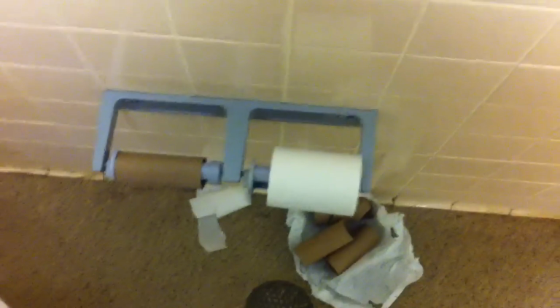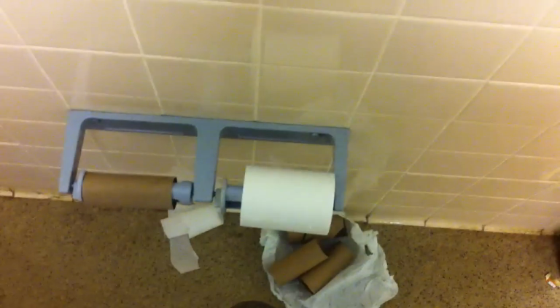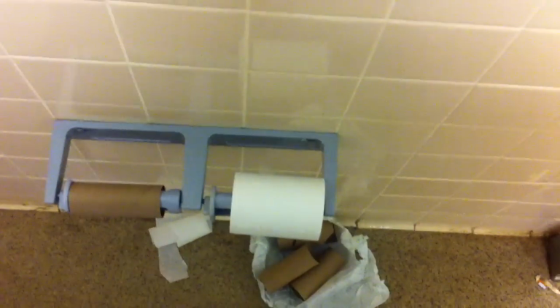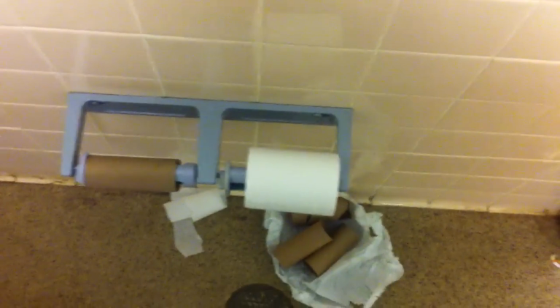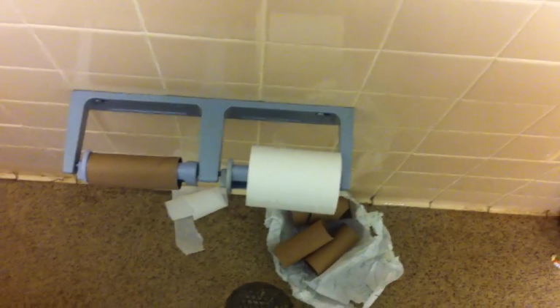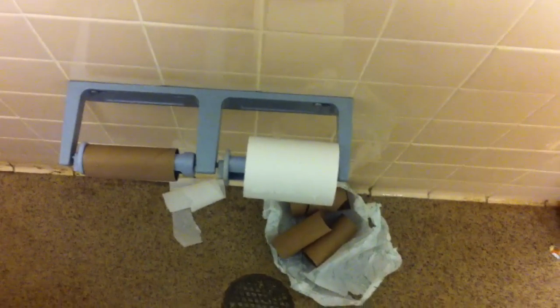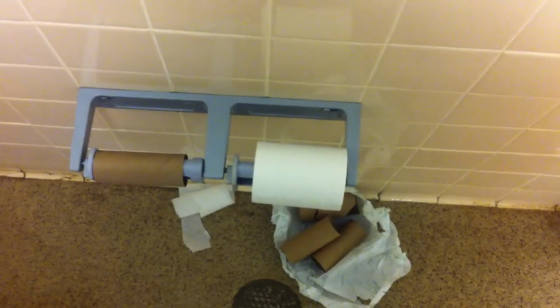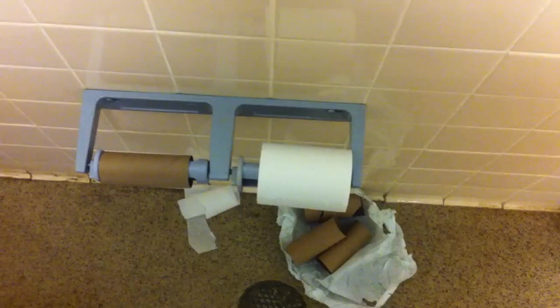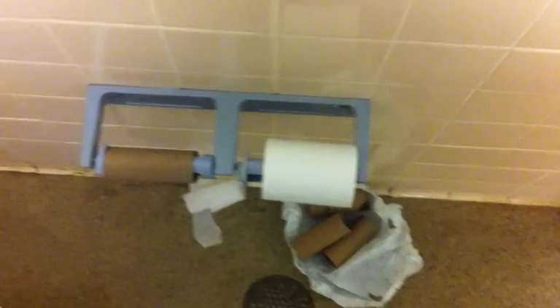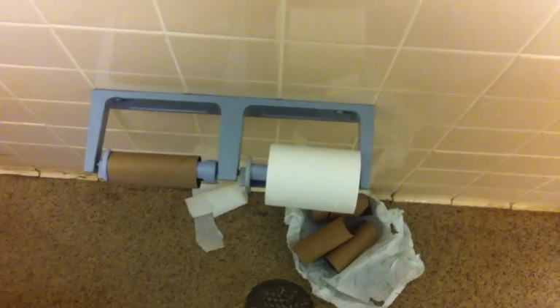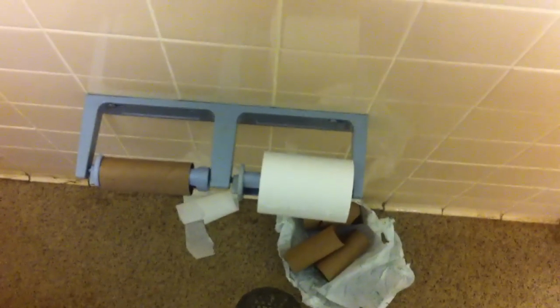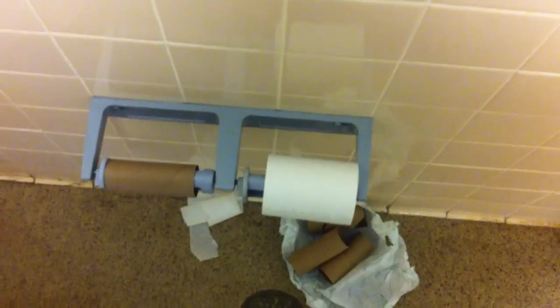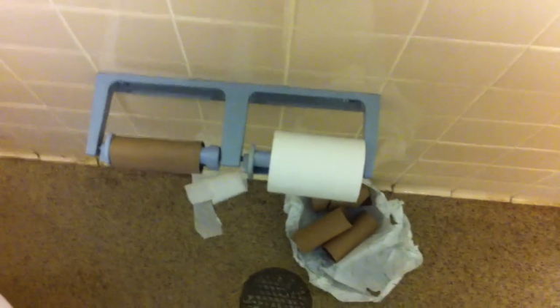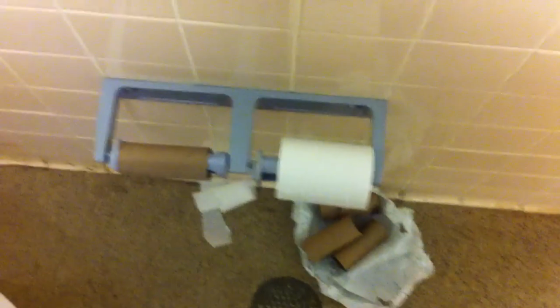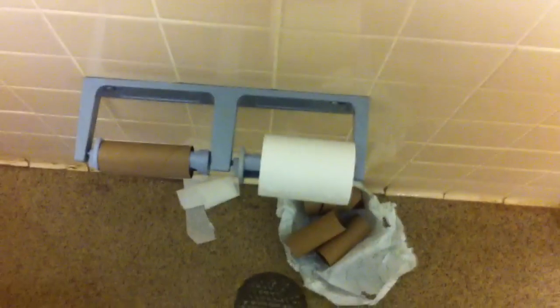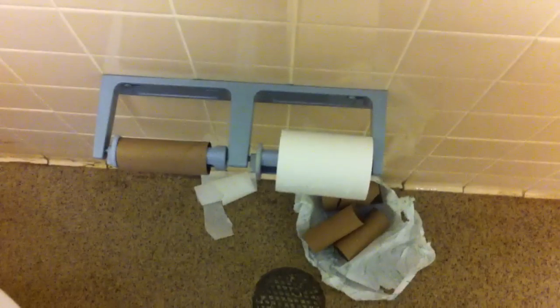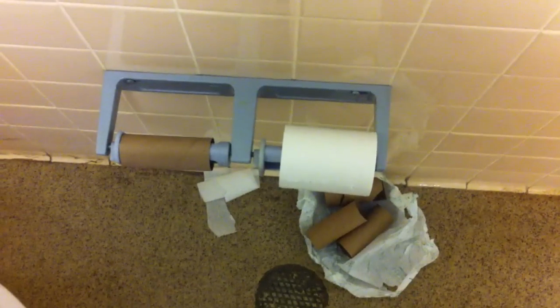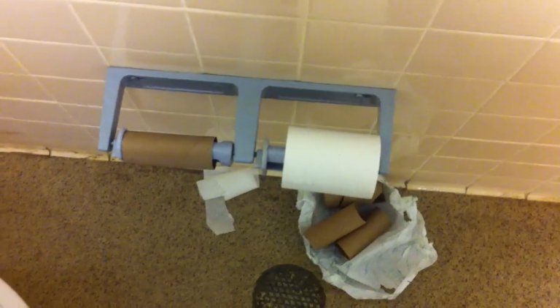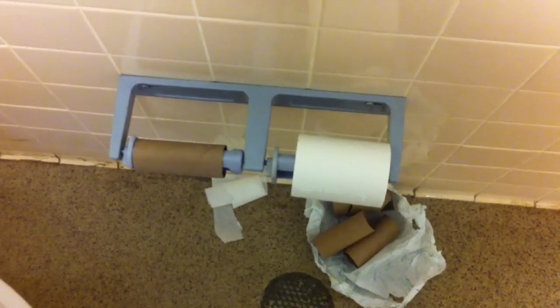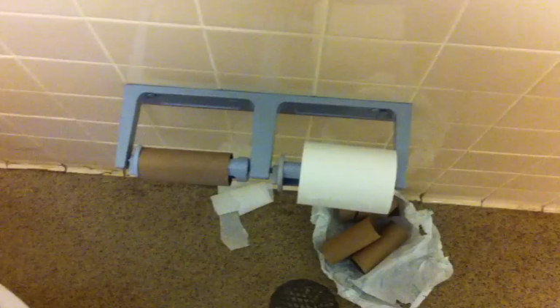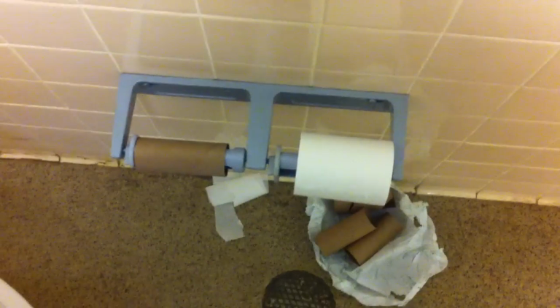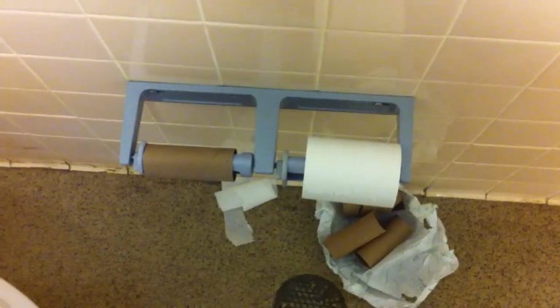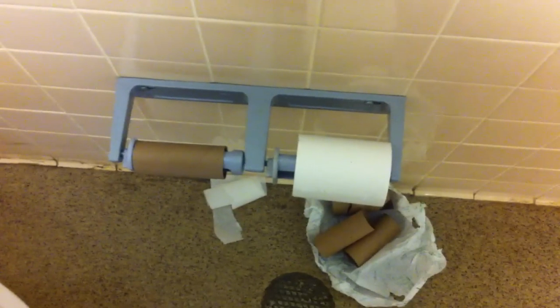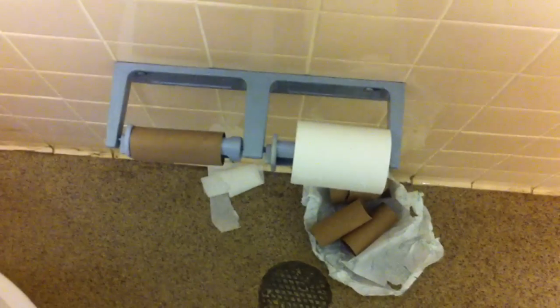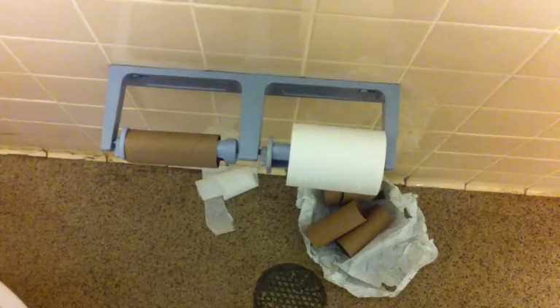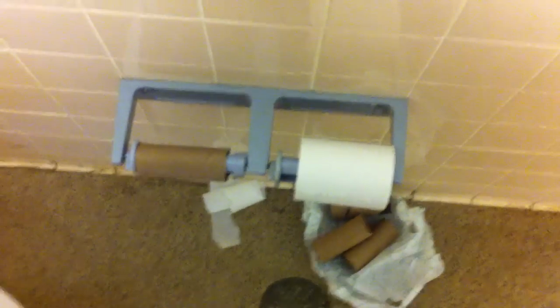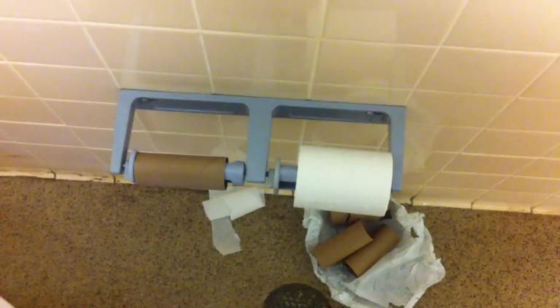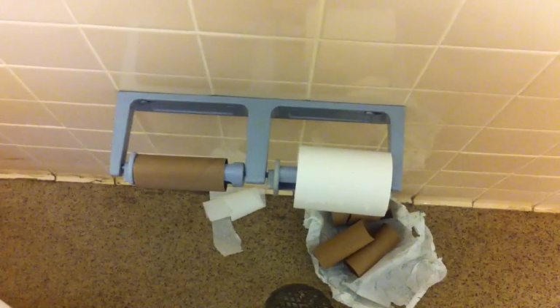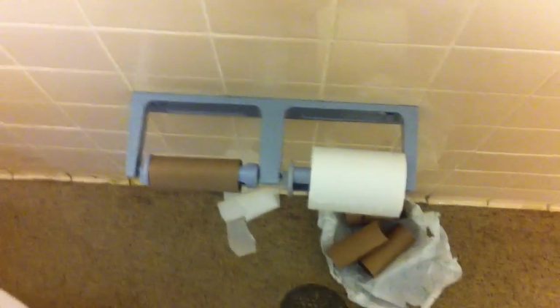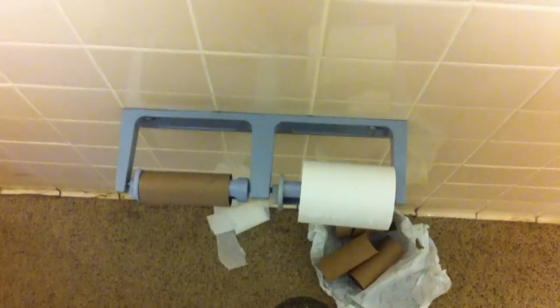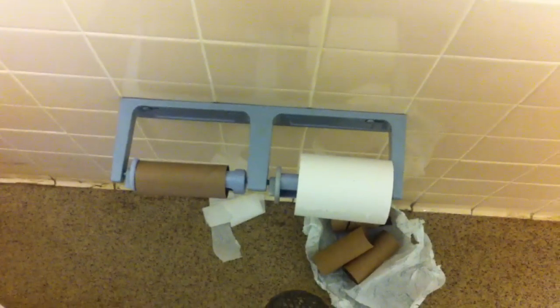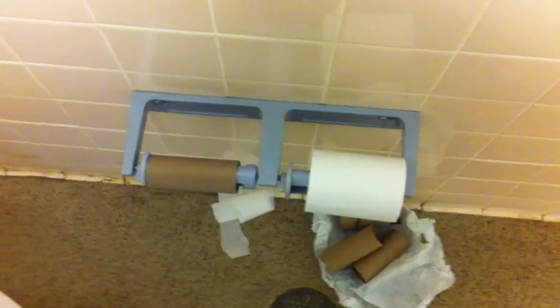Hello, my name is Sergeant First Class Head from the 213th Medical Company. Today, I will be giving a class on how to replace the toilet paper roll.